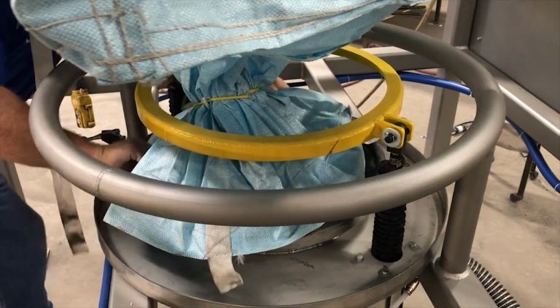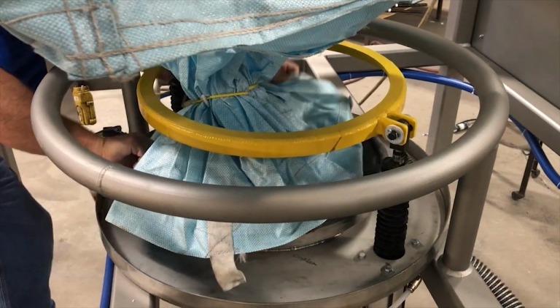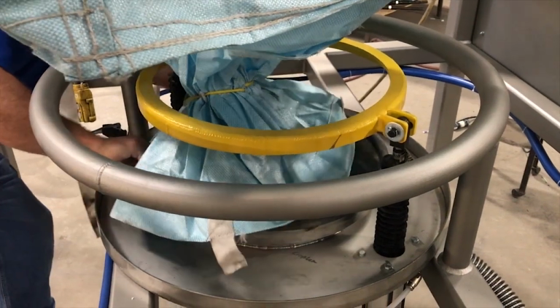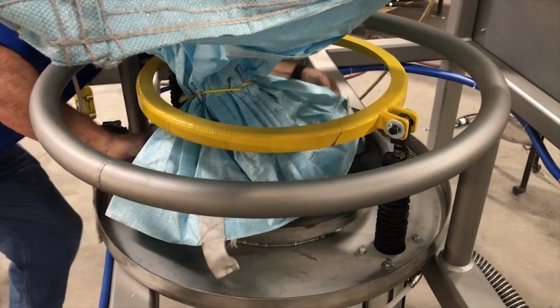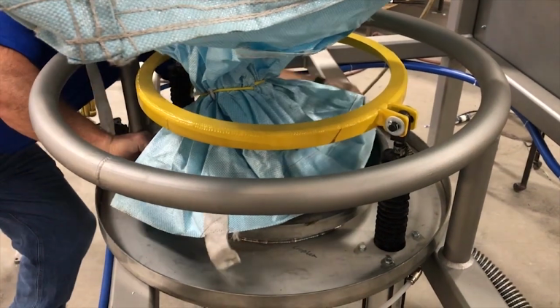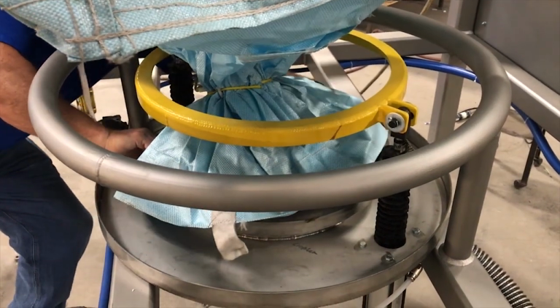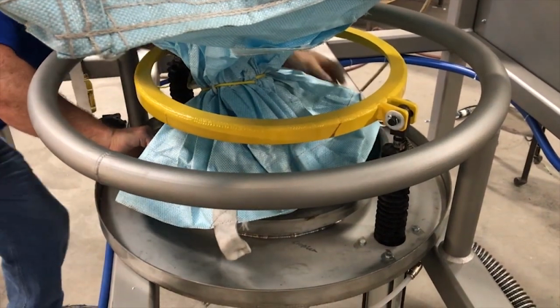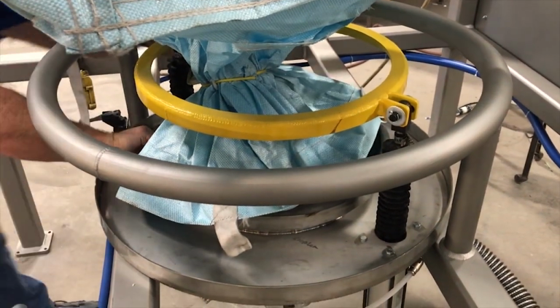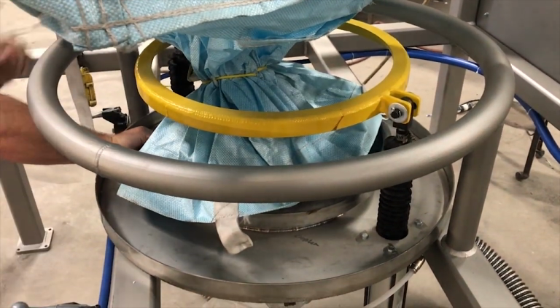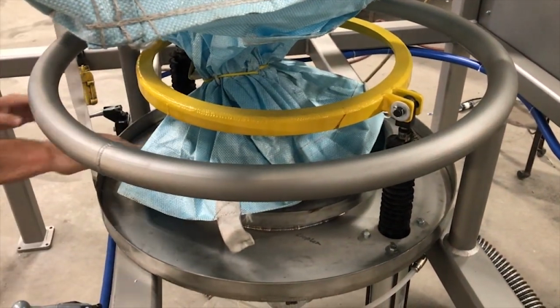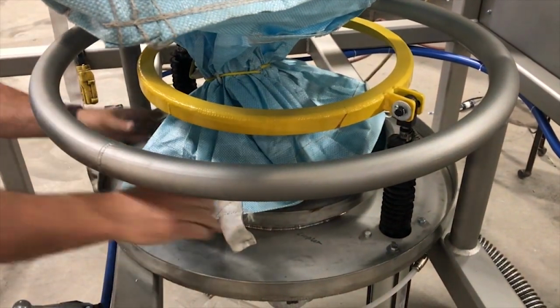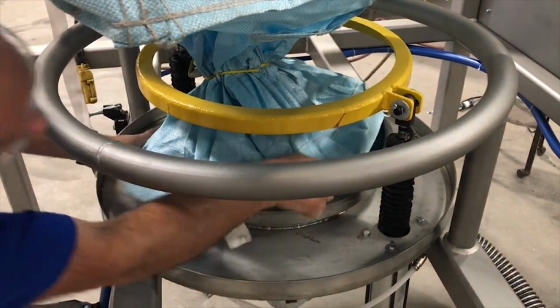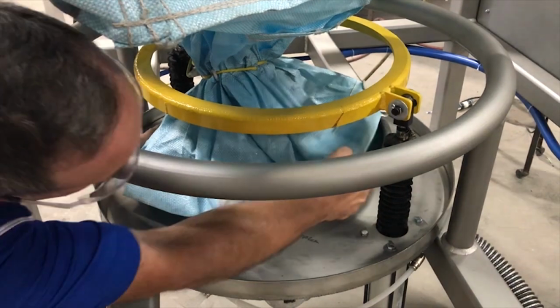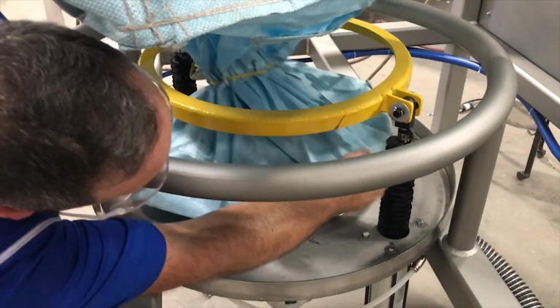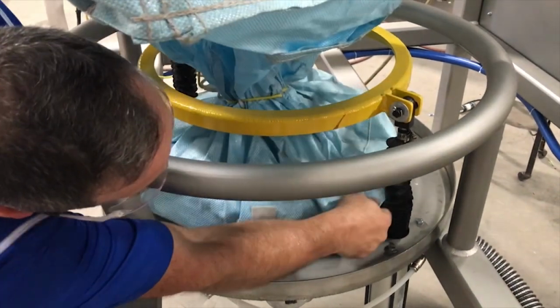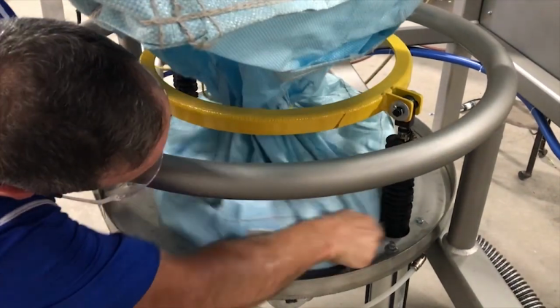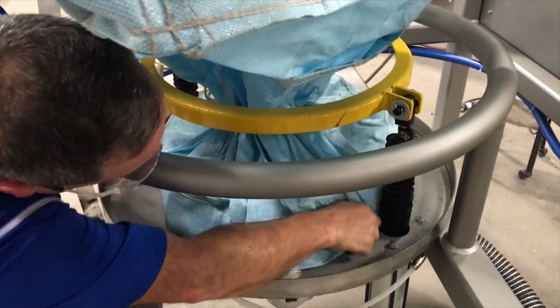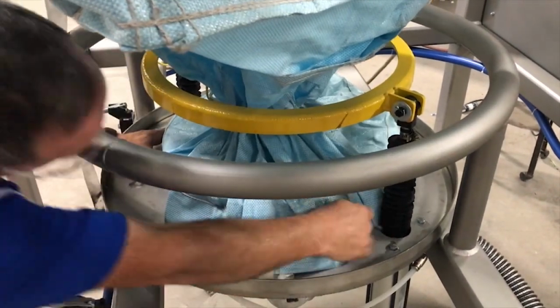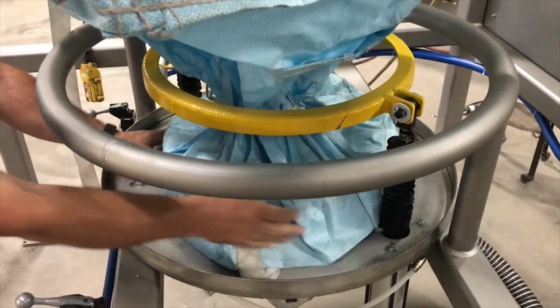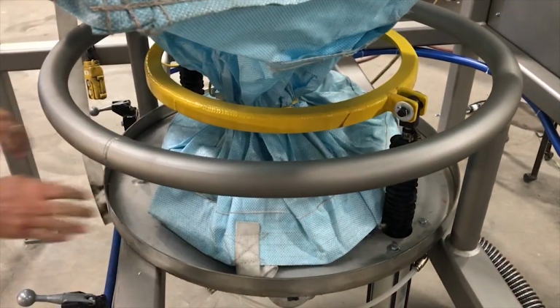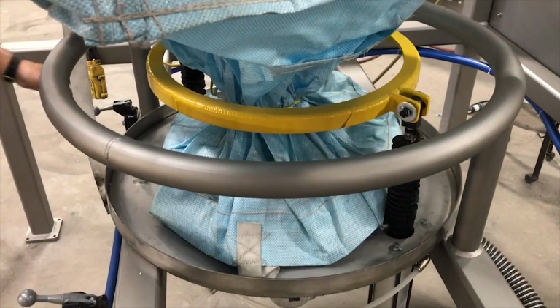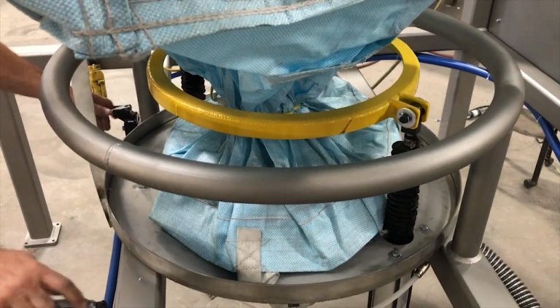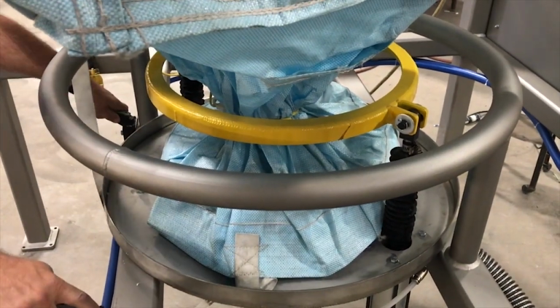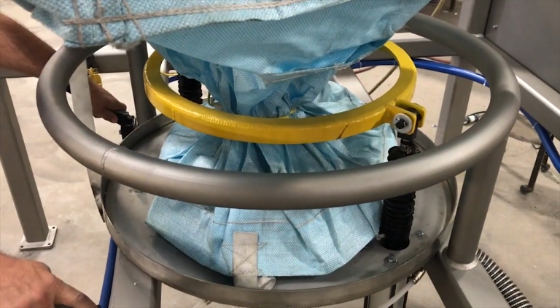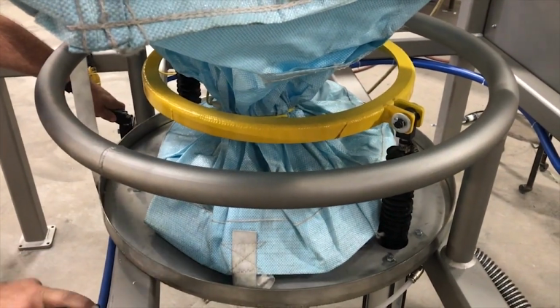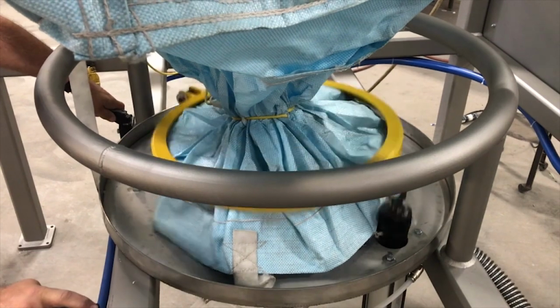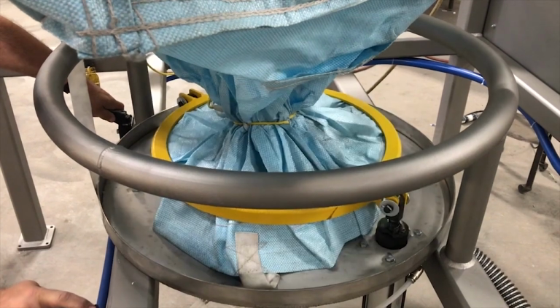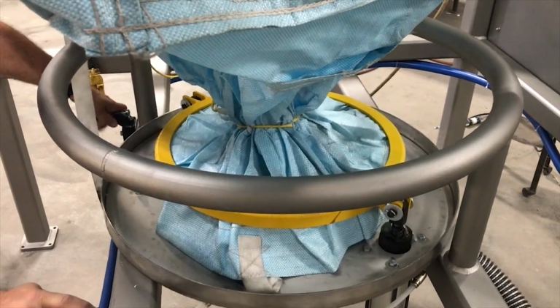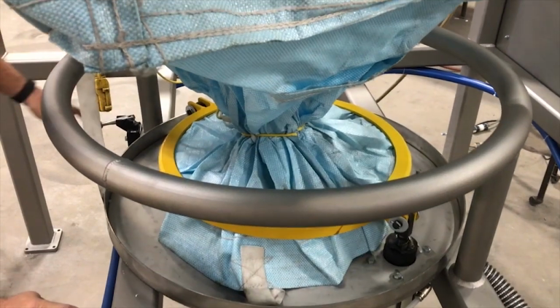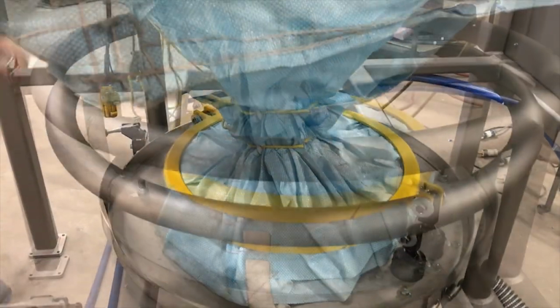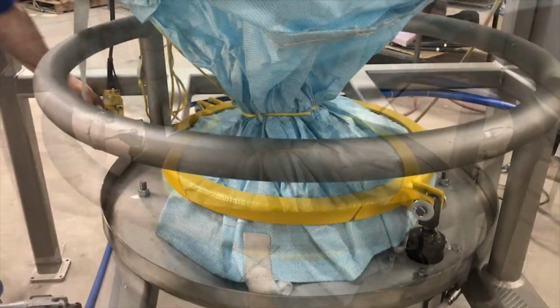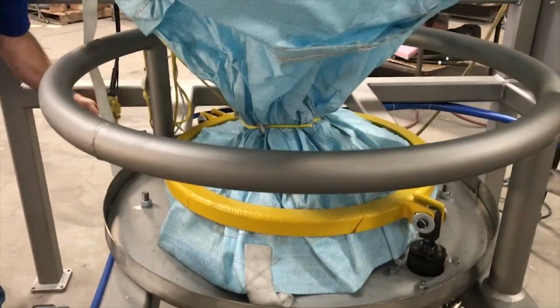With the clamp in the raised position, the operator reaches under the support ring and extends the bag spout around the gasketed clamp nozzle. Once the bag spout is in position, the clamp ring is lowered onto the nozzle.